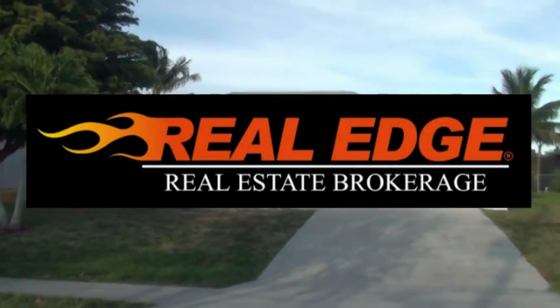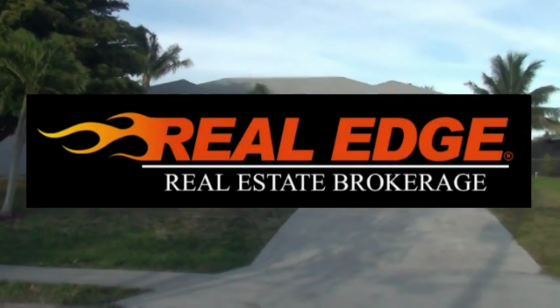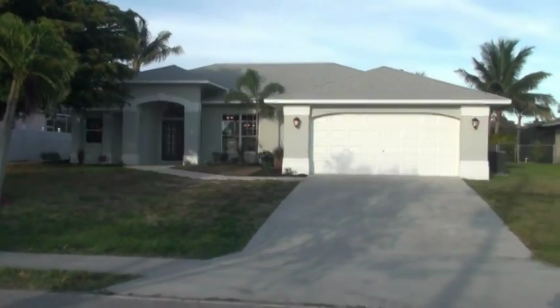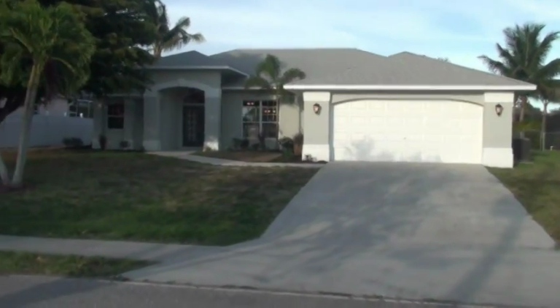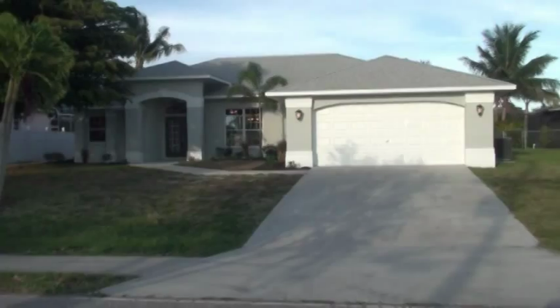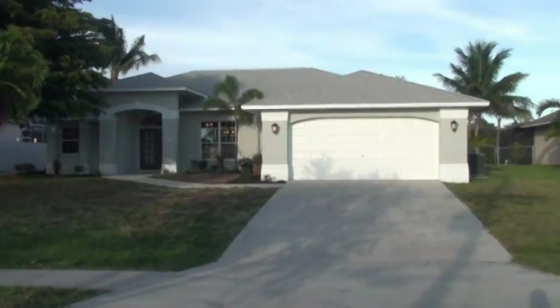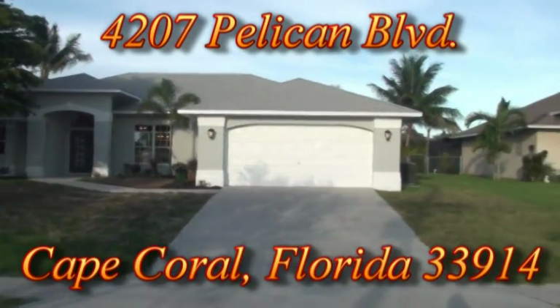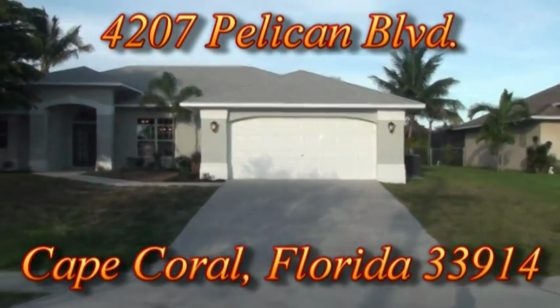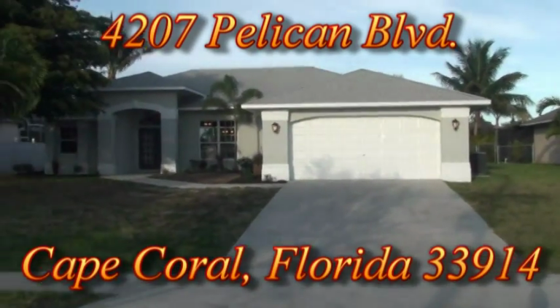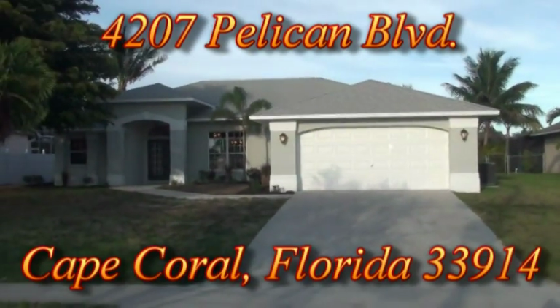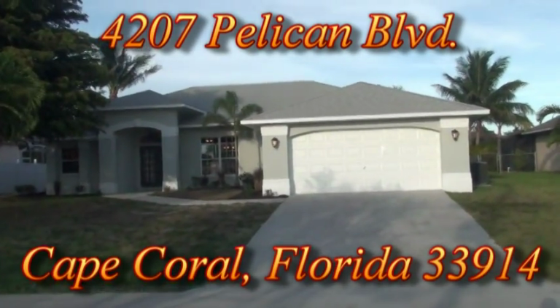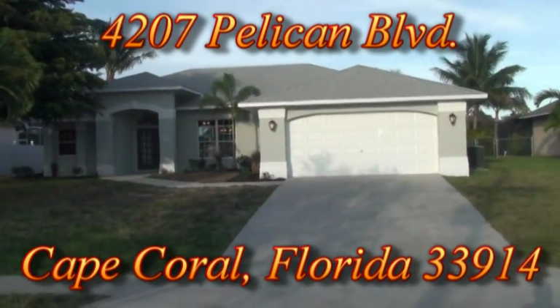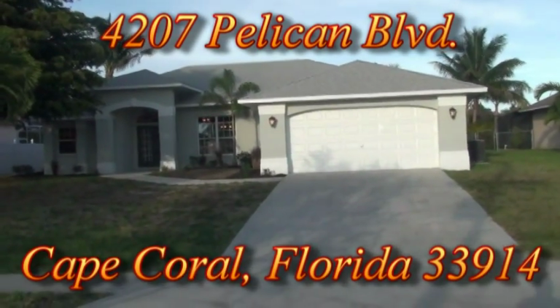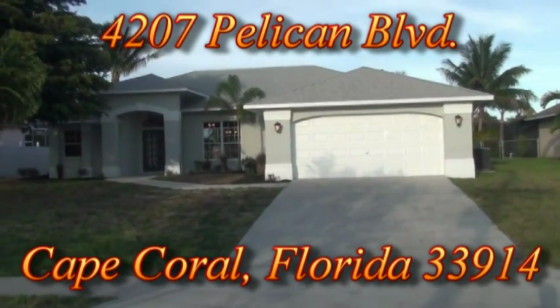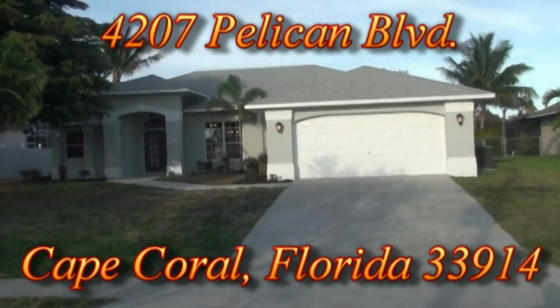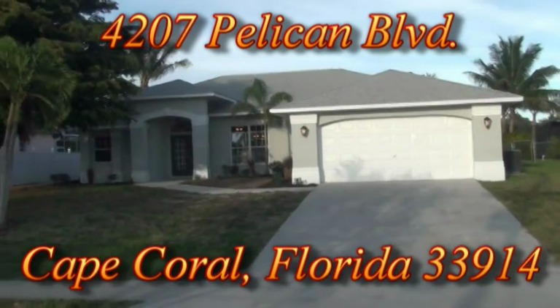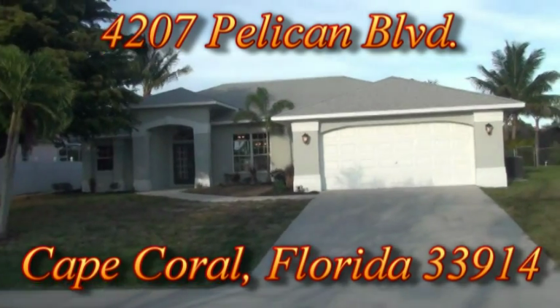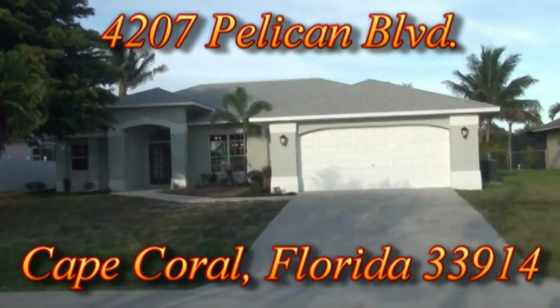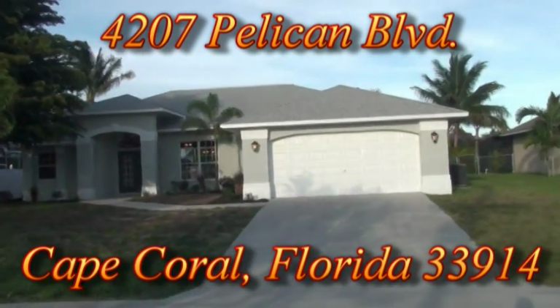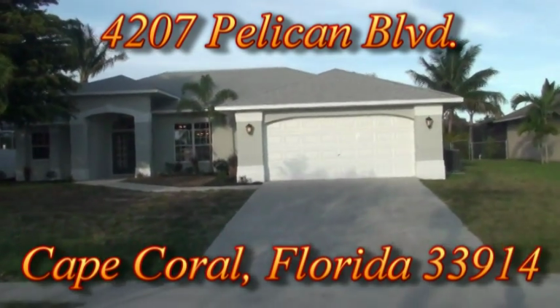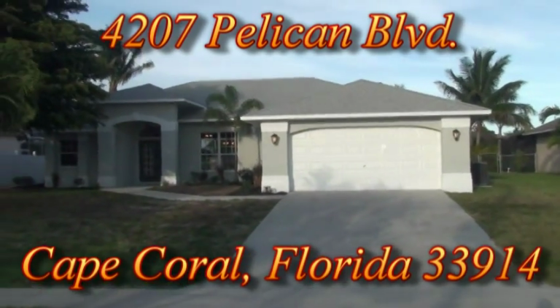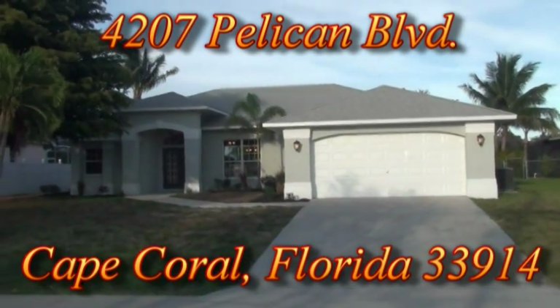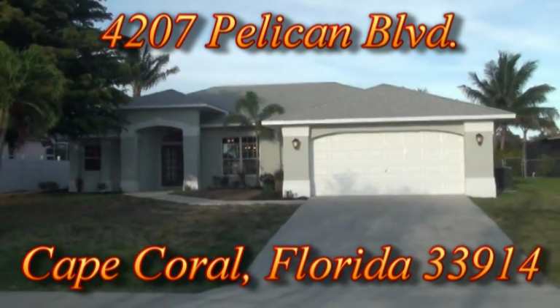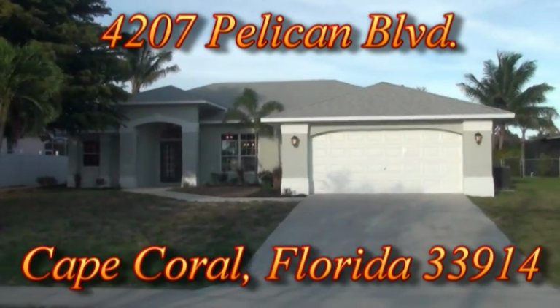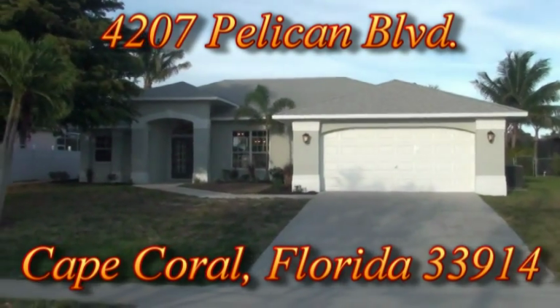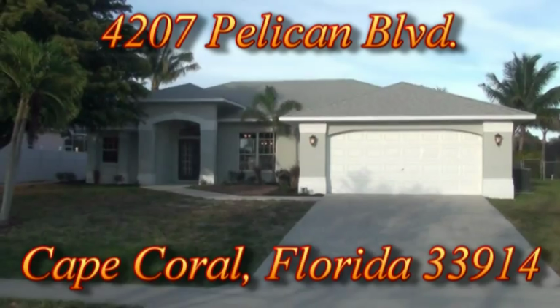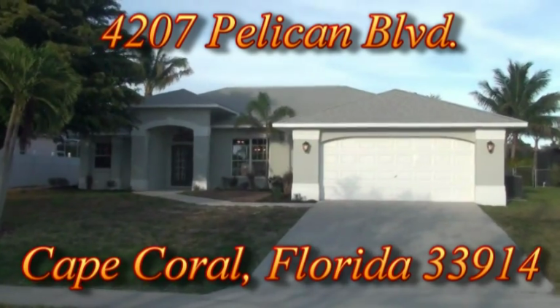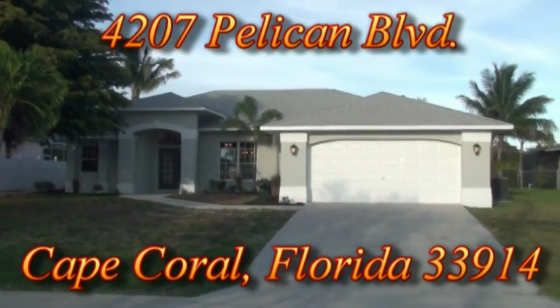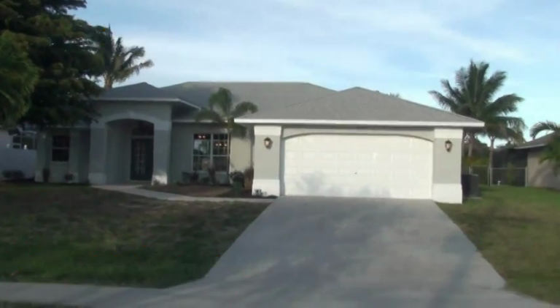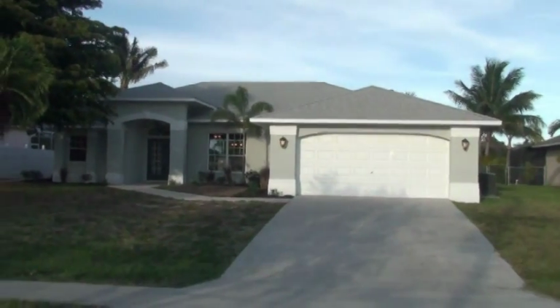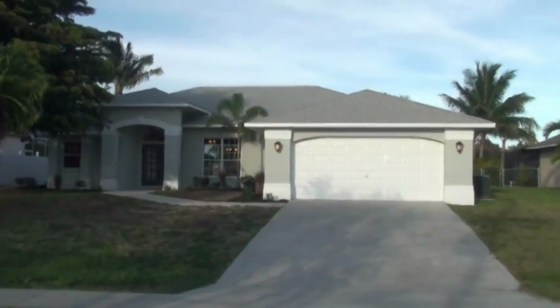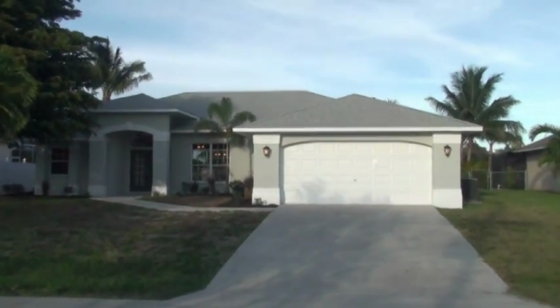Today we're standing in front of 4207 Pelican Boulevard. This is the finished video of a grand, grand home rehab. It is spectacular.